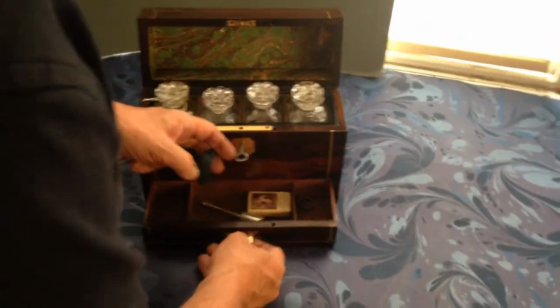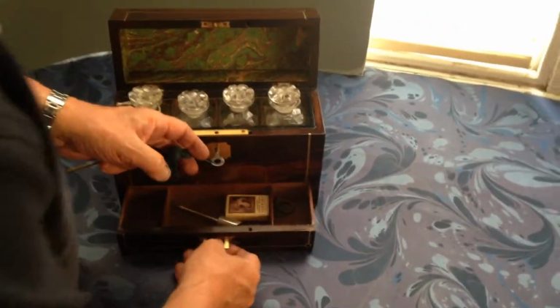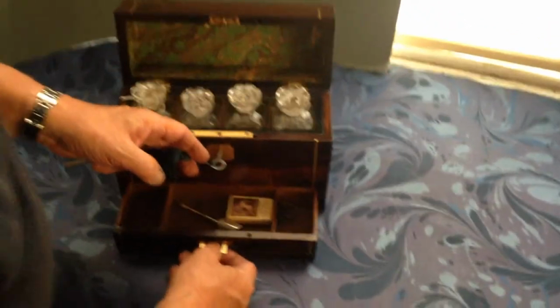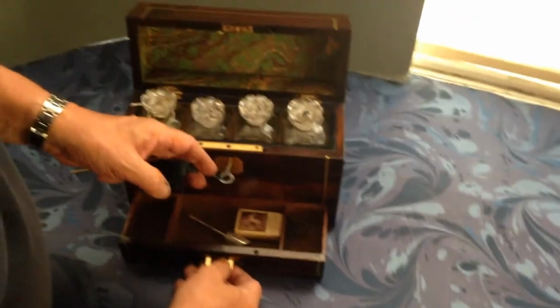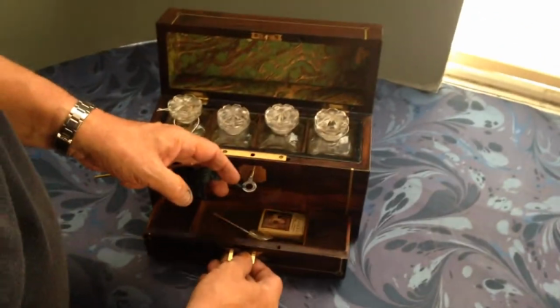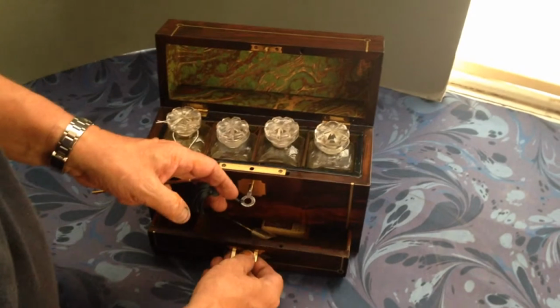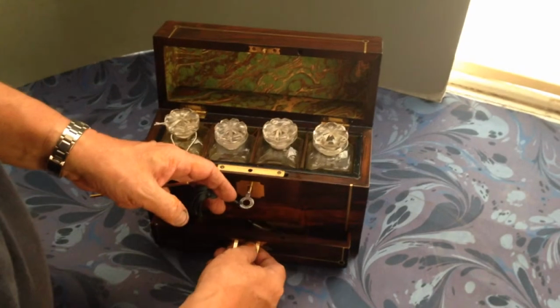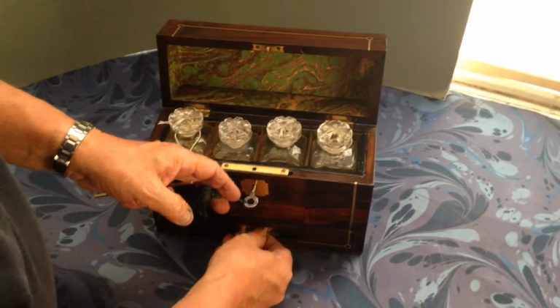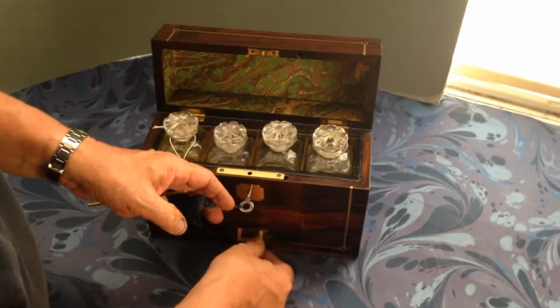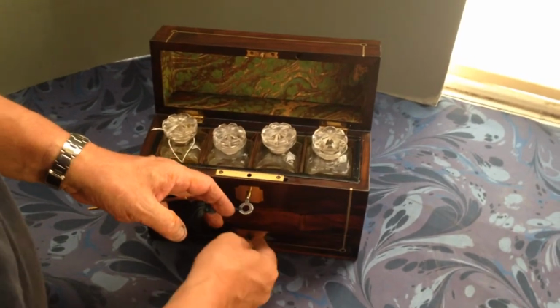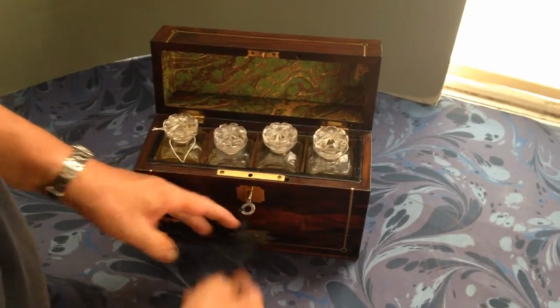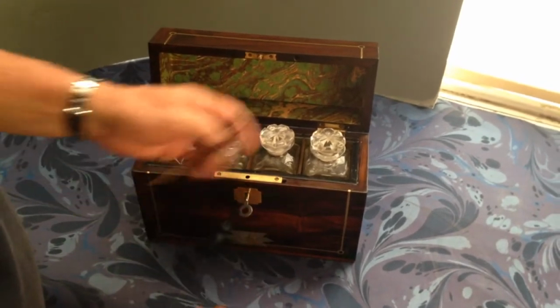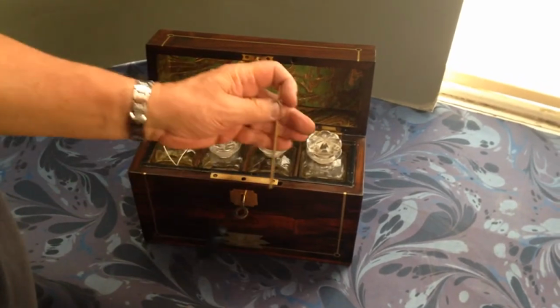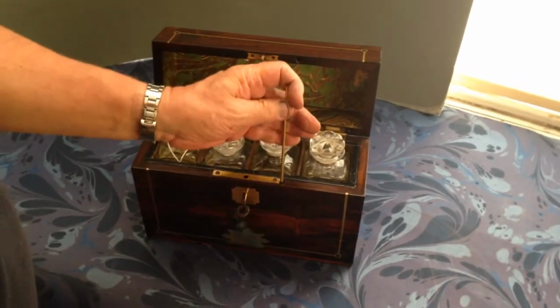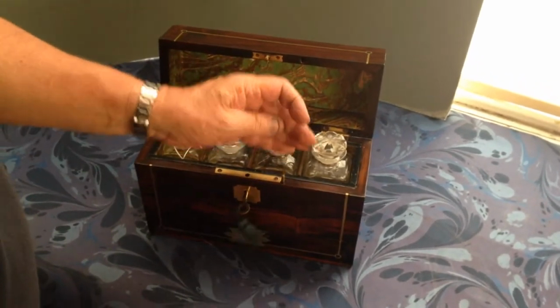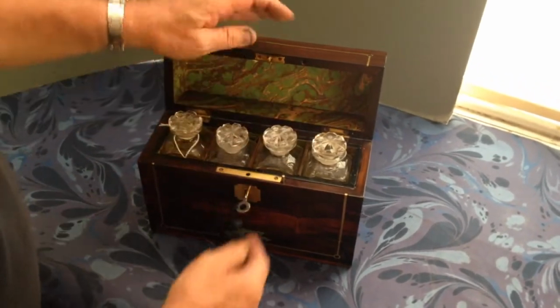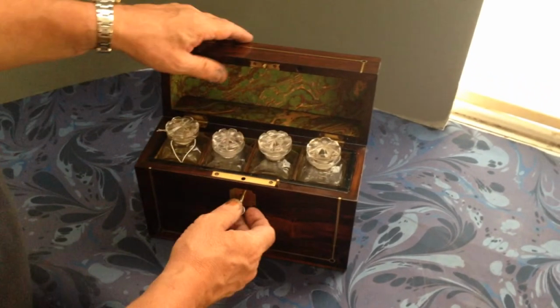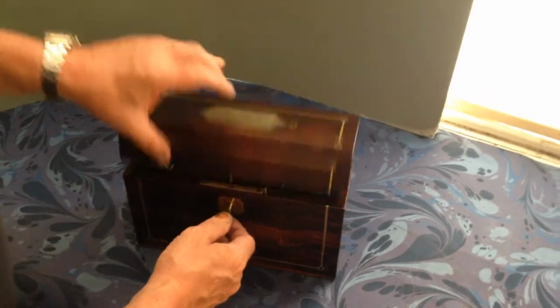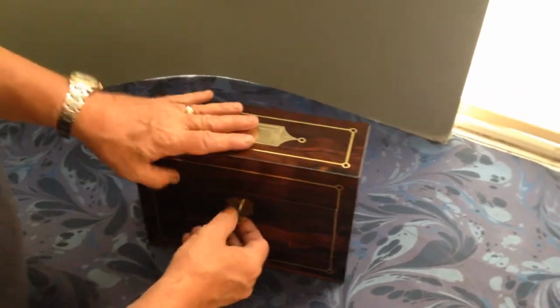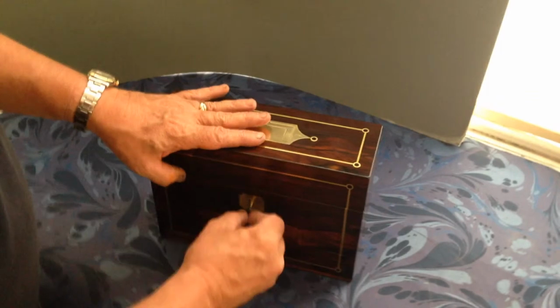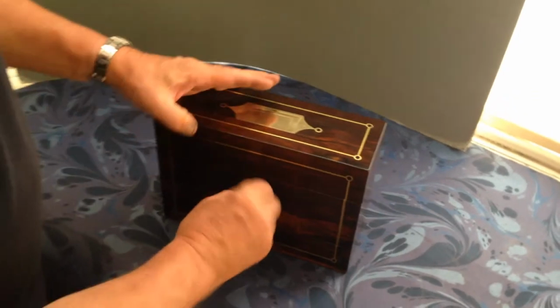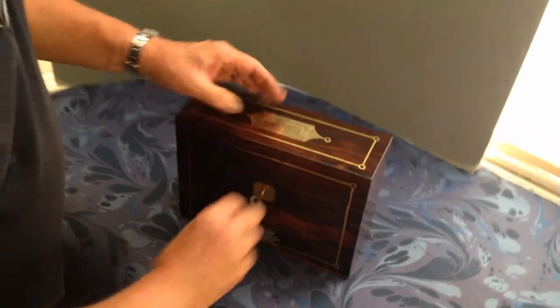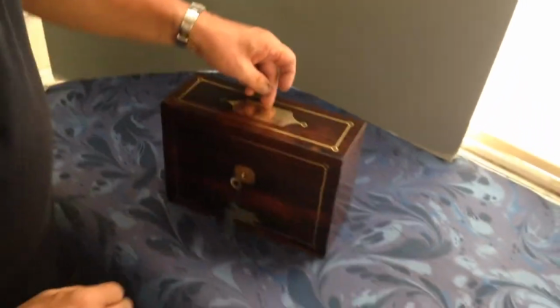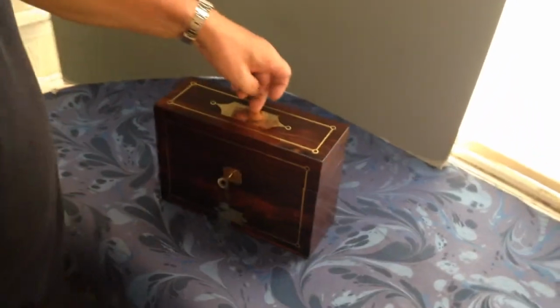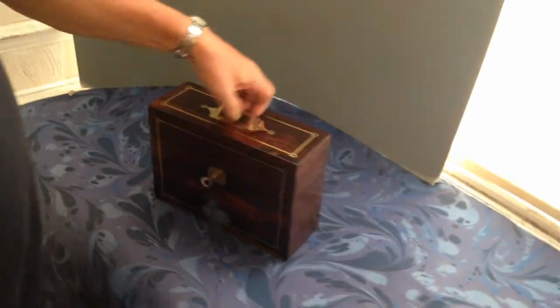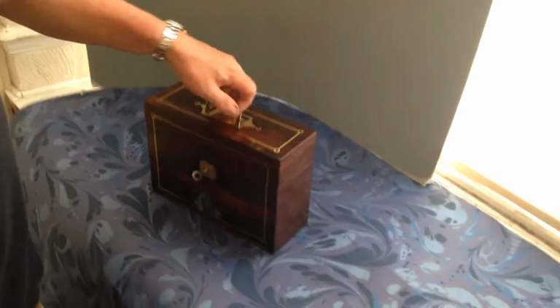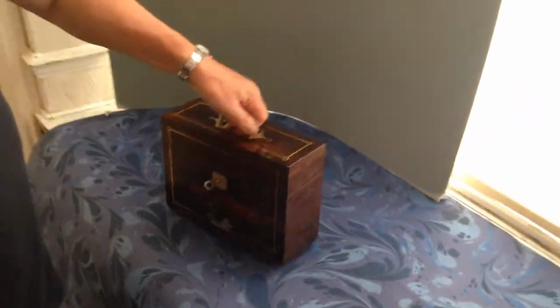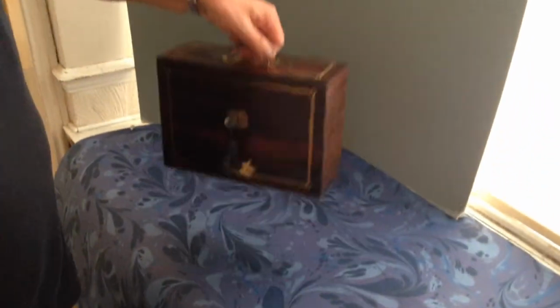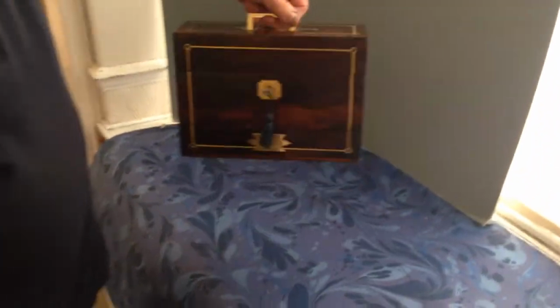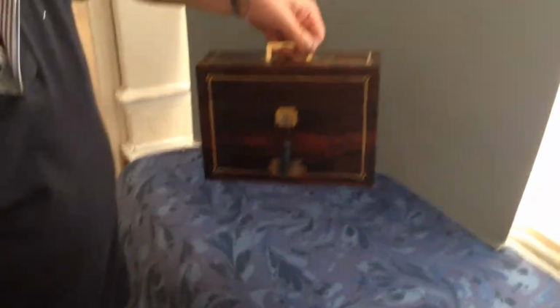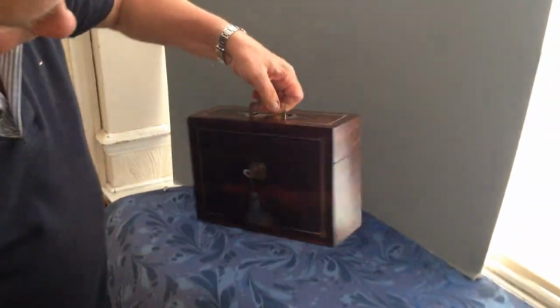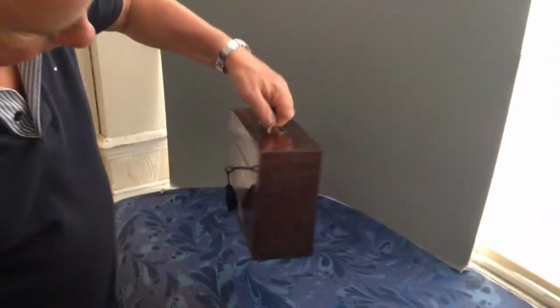You've got a couple of three little compartments down below. The key all works — lock up your perfume. A really nice little box.